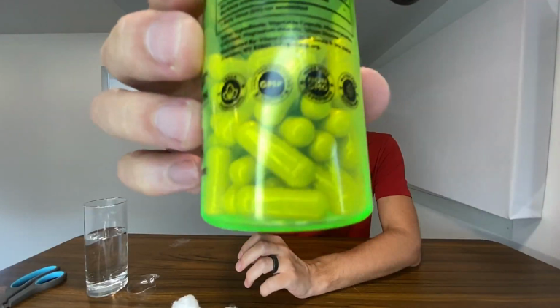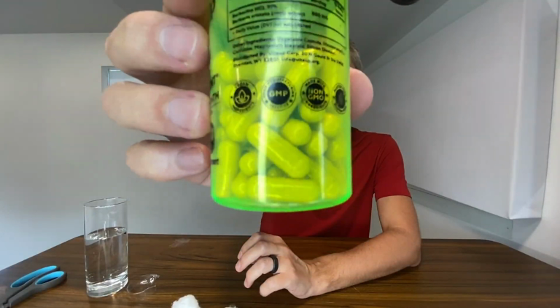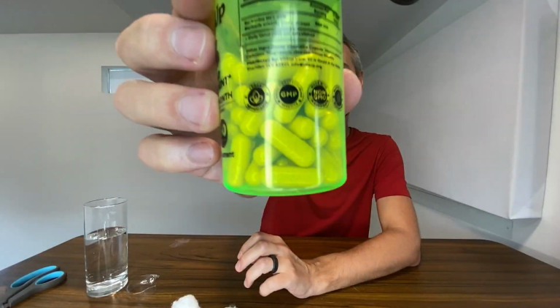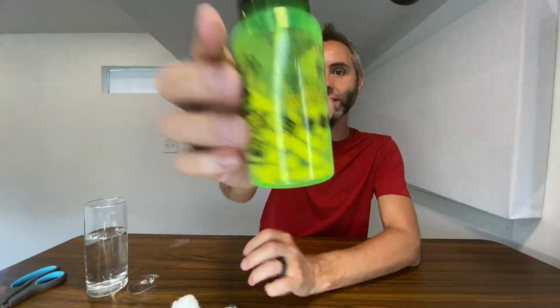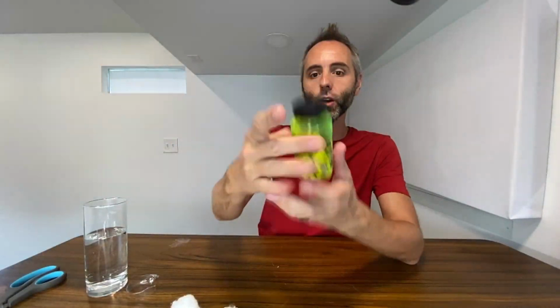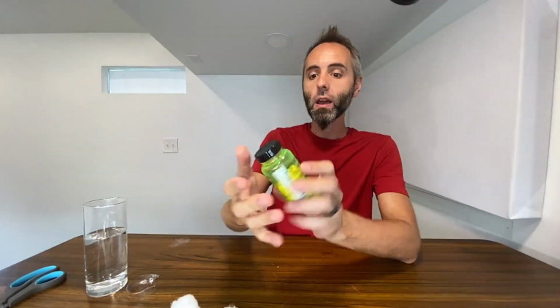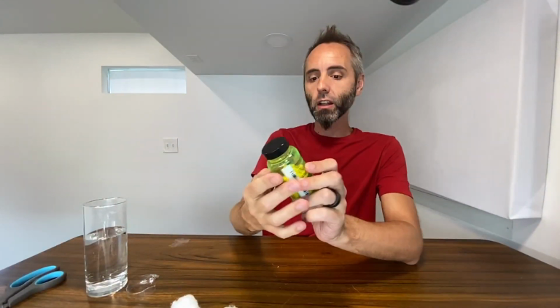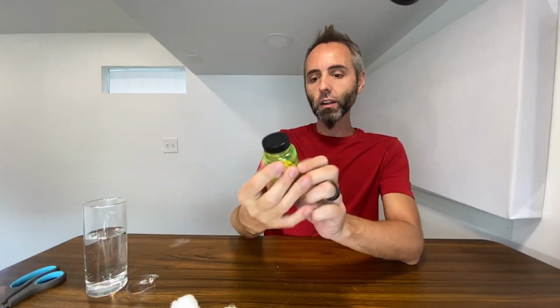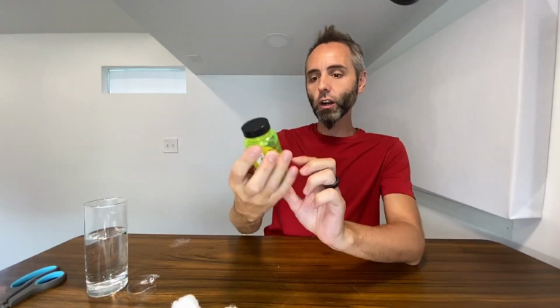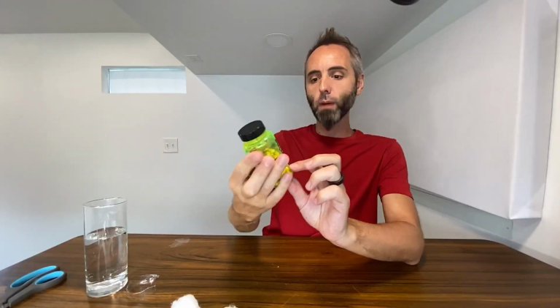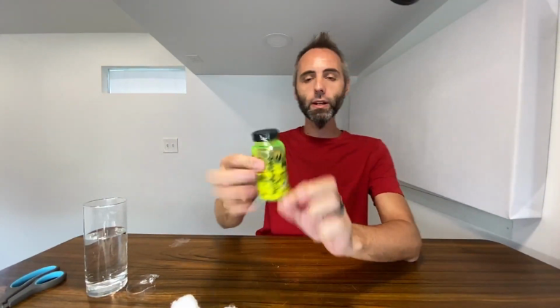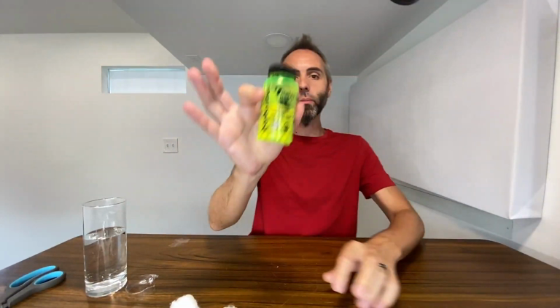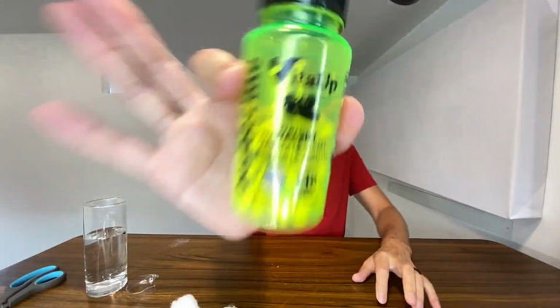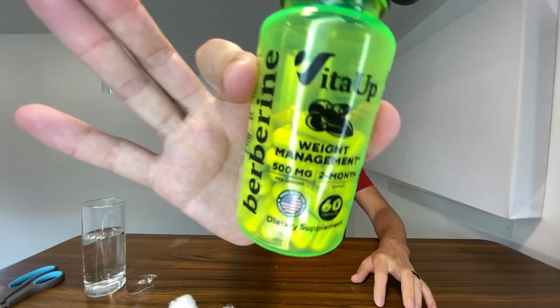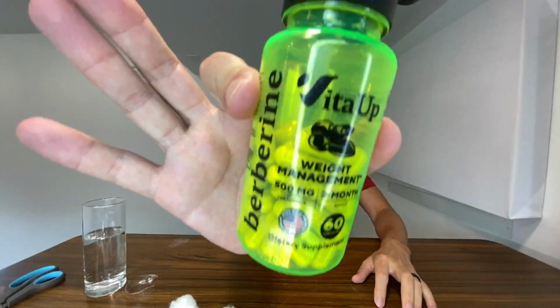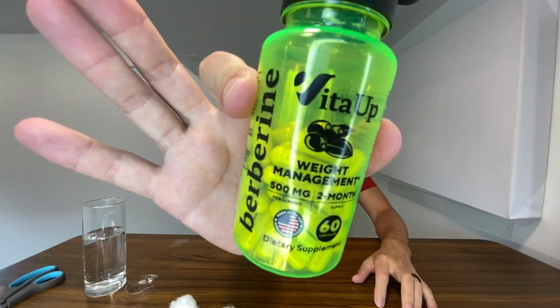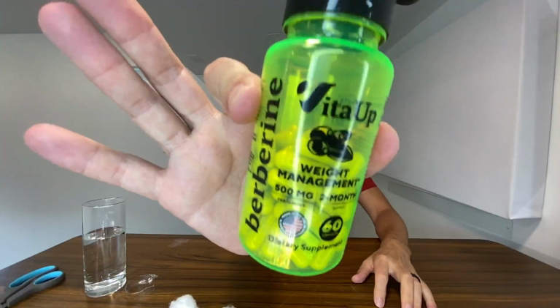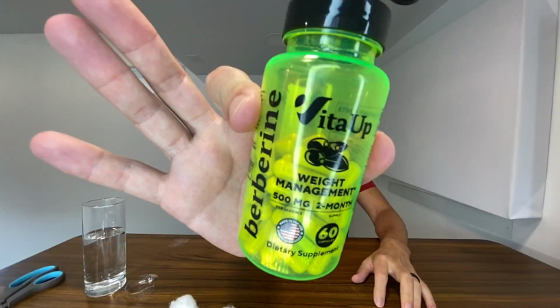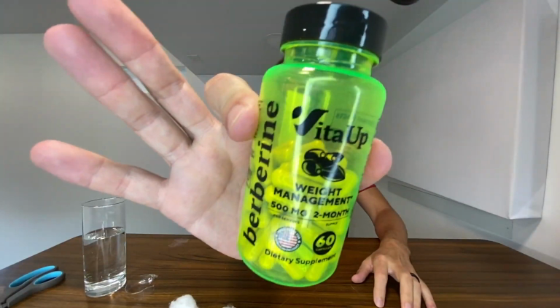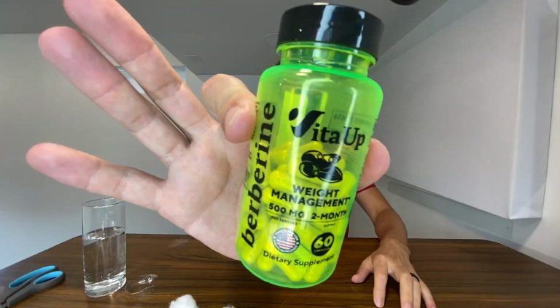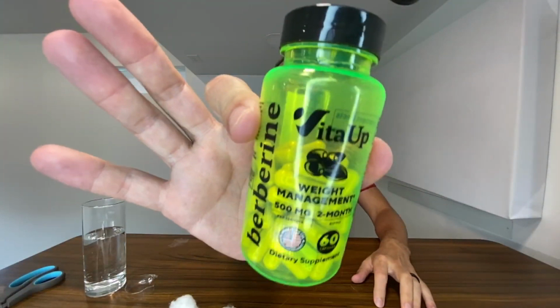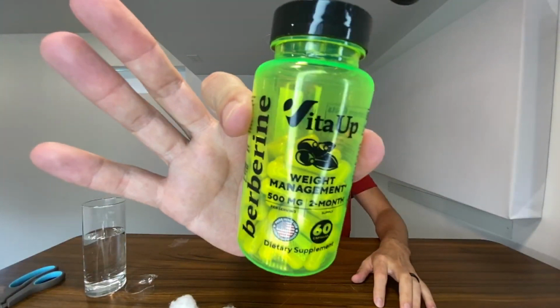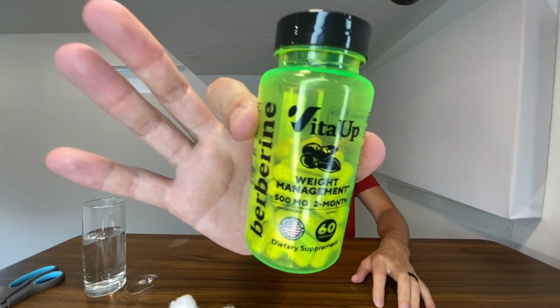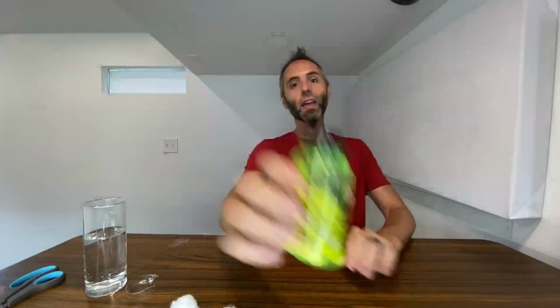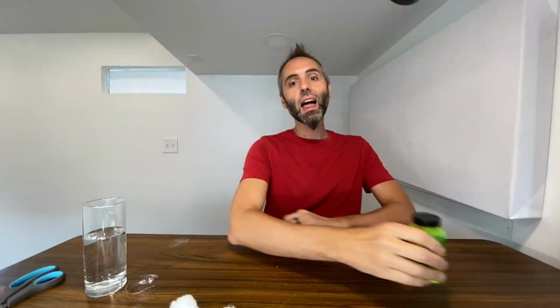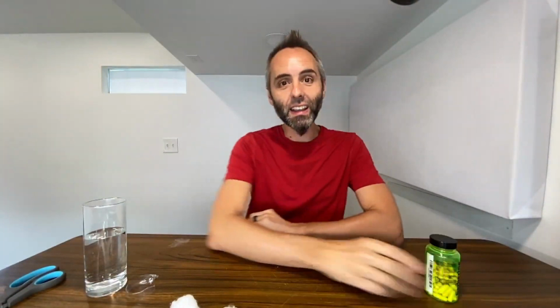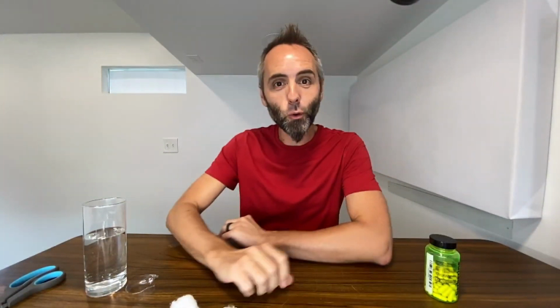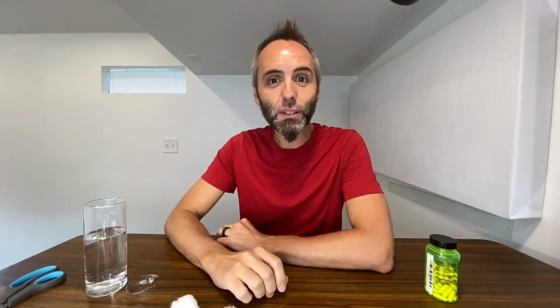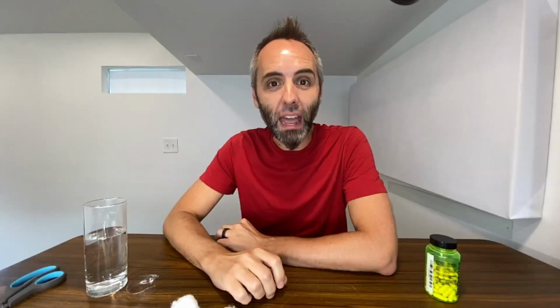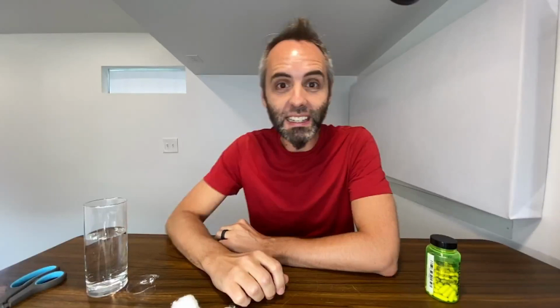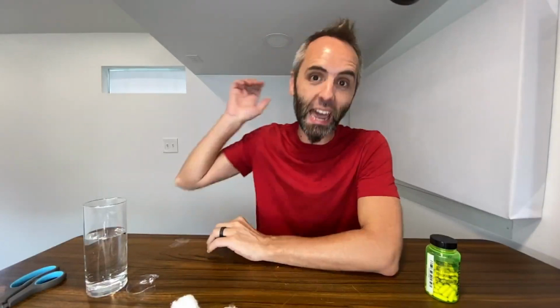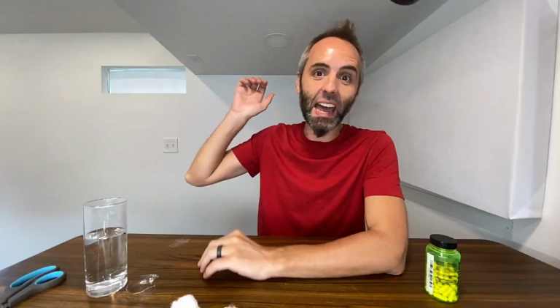If you're looking for a good berberine supplement, definitely go and check out this one right here — you get a two-month supply. Thank you all for watching, and Dad out.